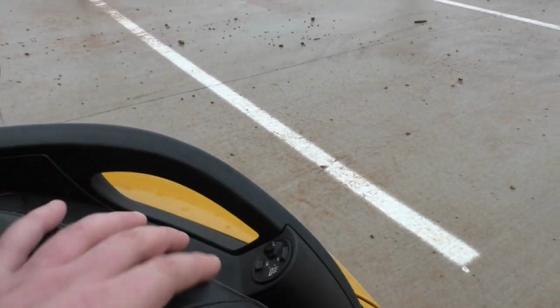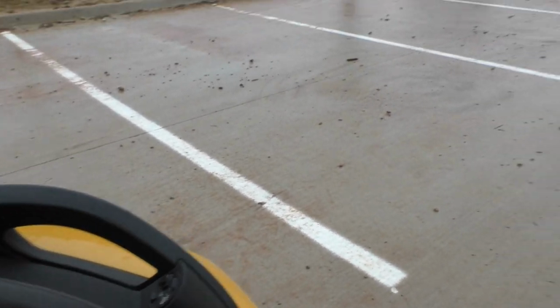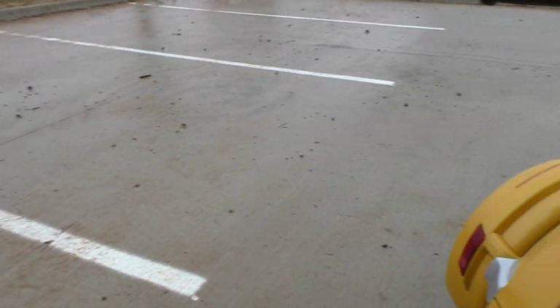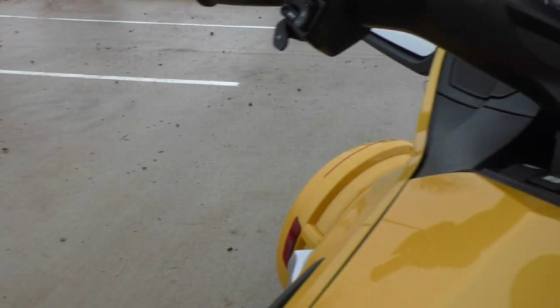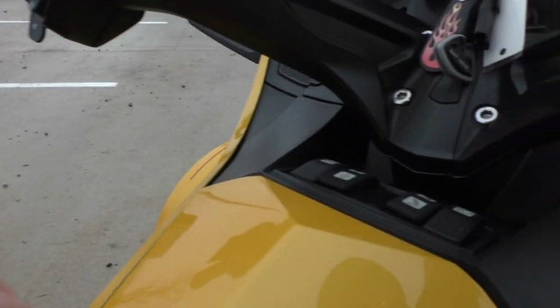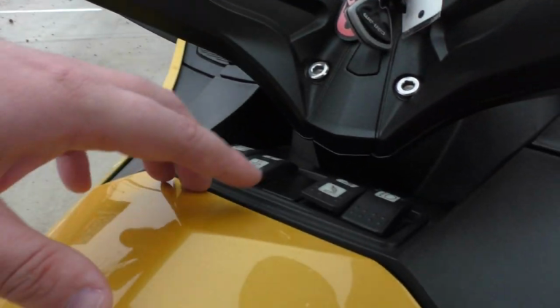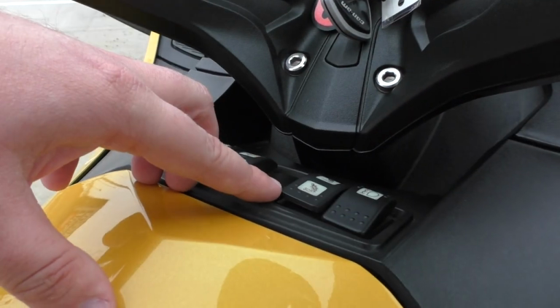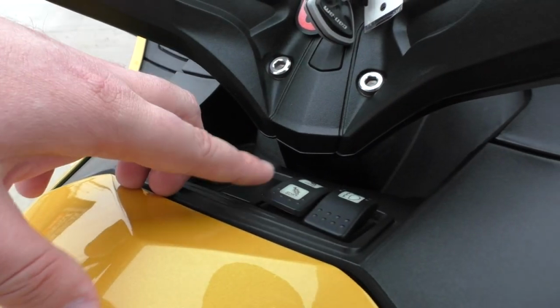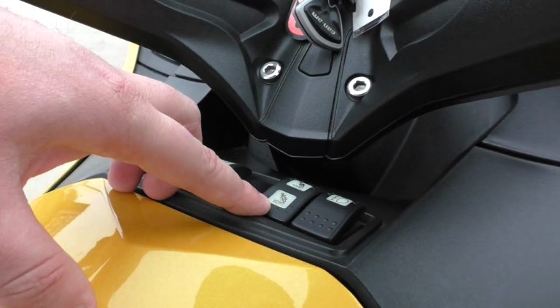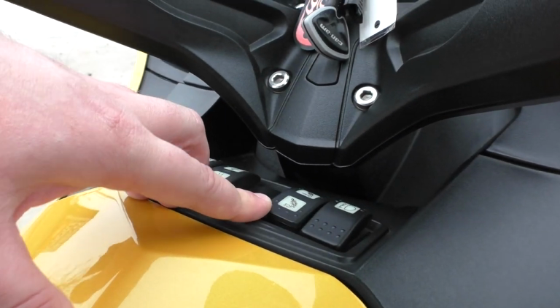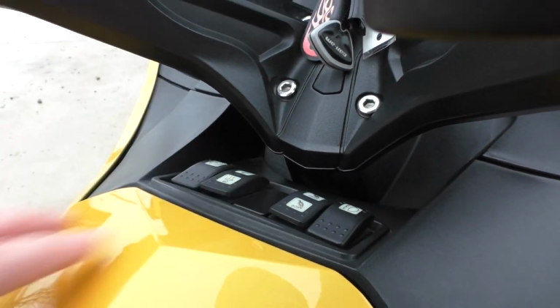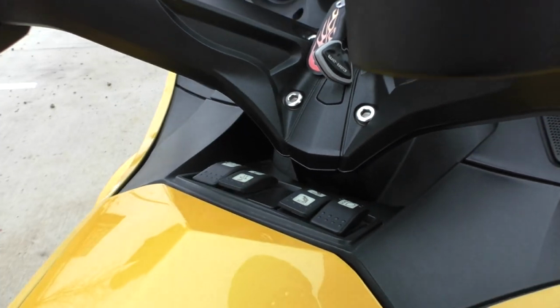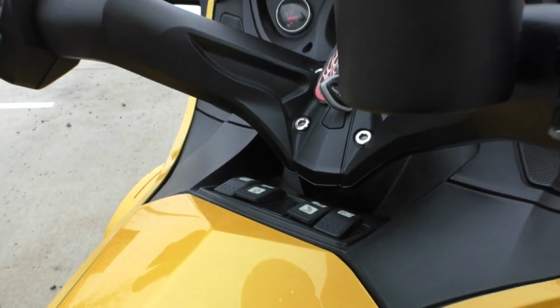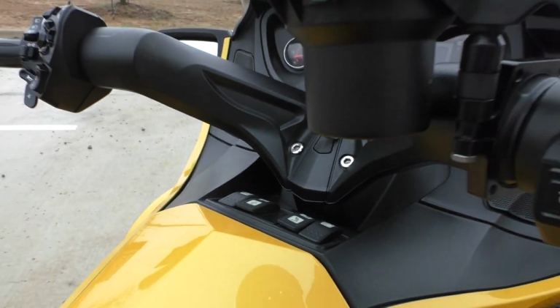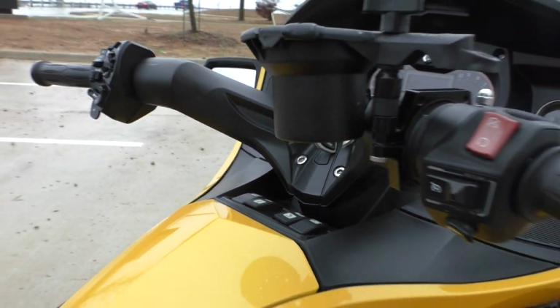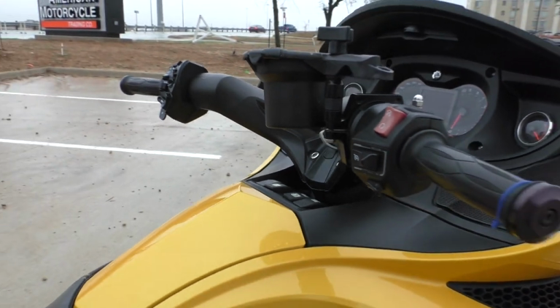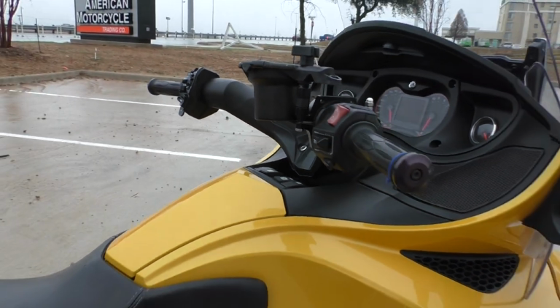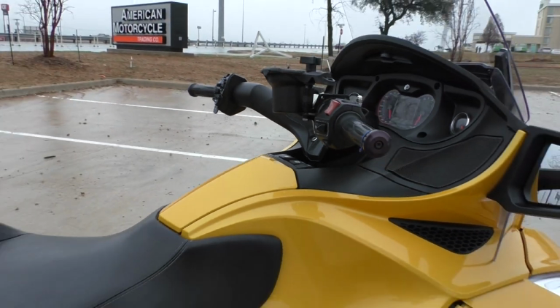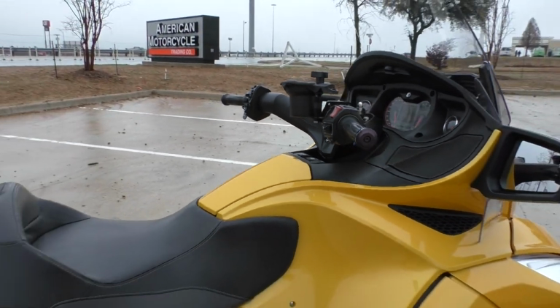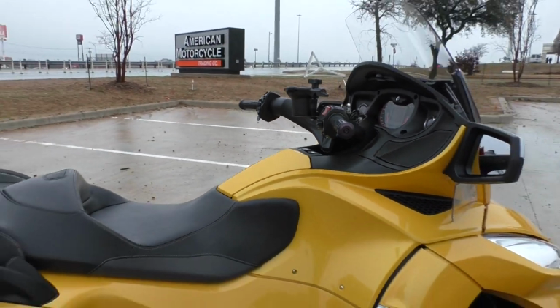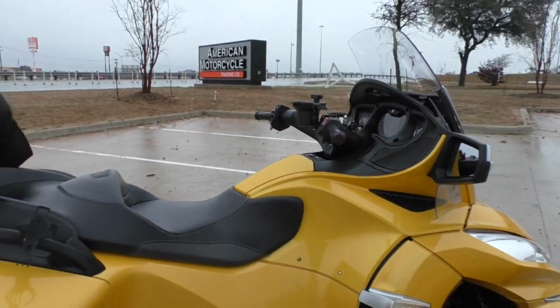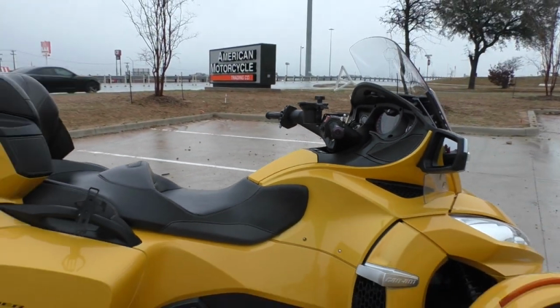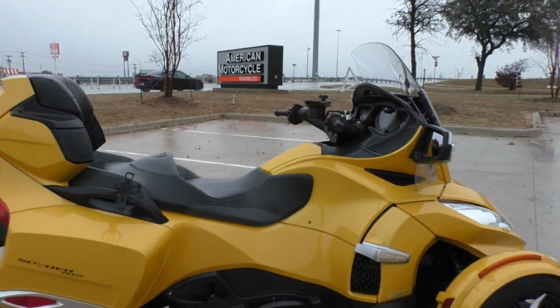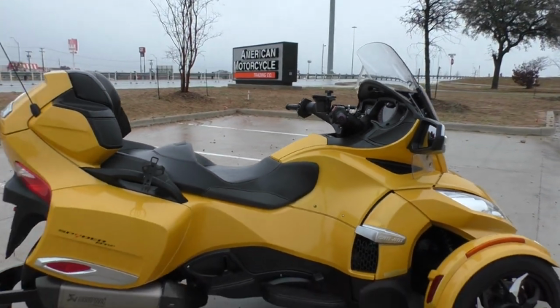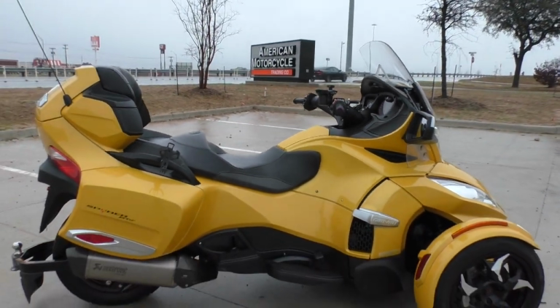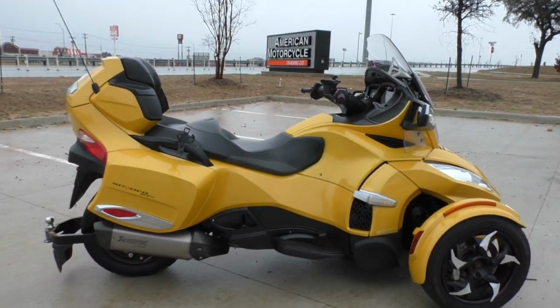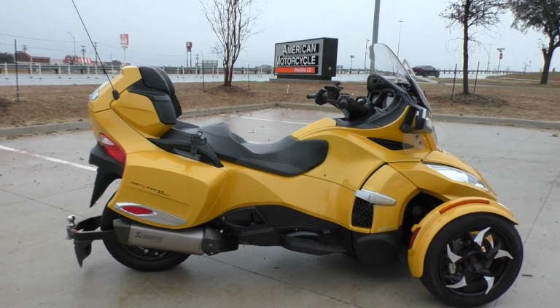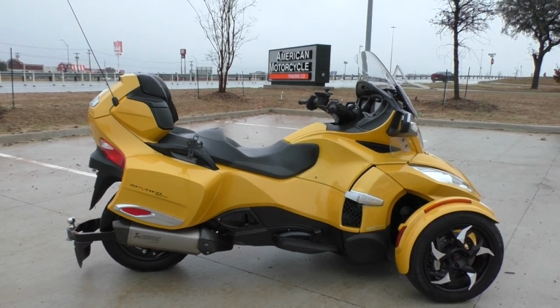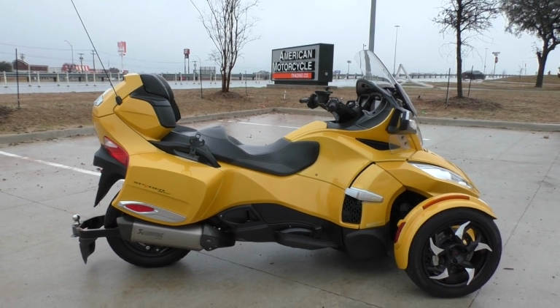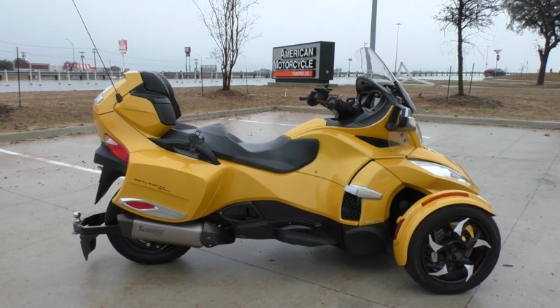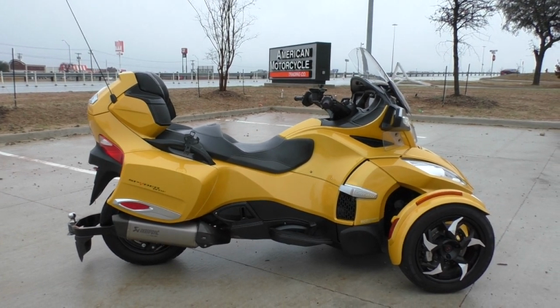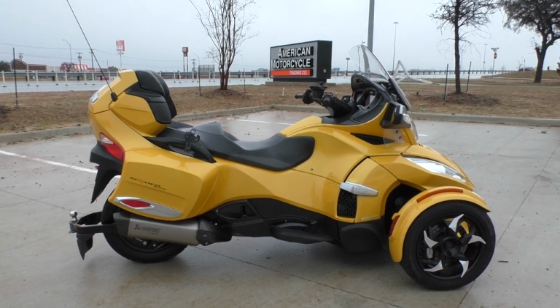It's also got push-button preload adjustment and is equipped with the Can-Am stability system, so you've got ABS, traction control, and stability control.